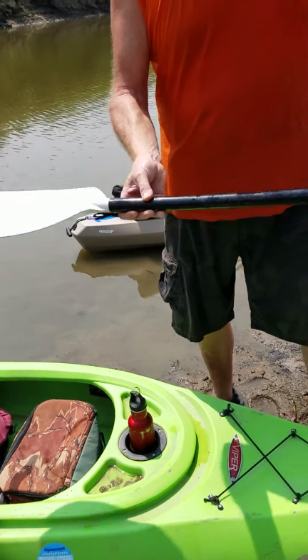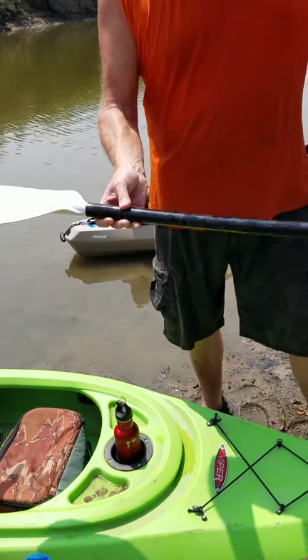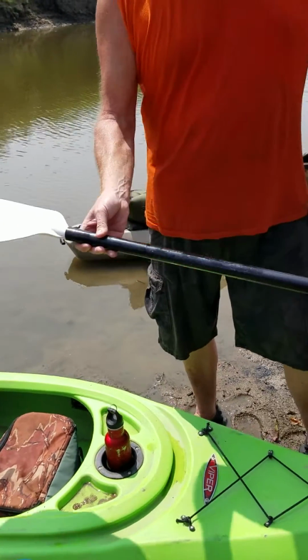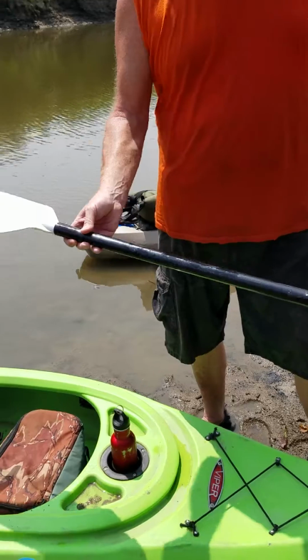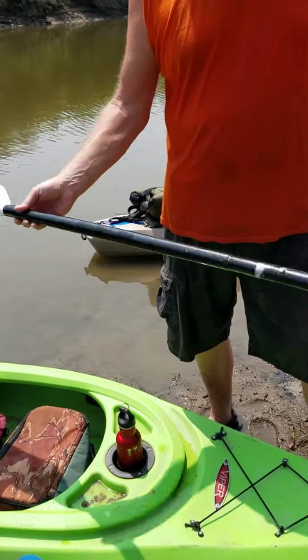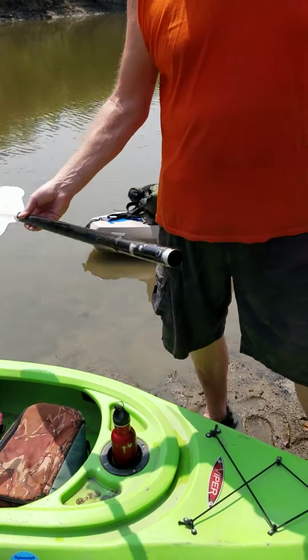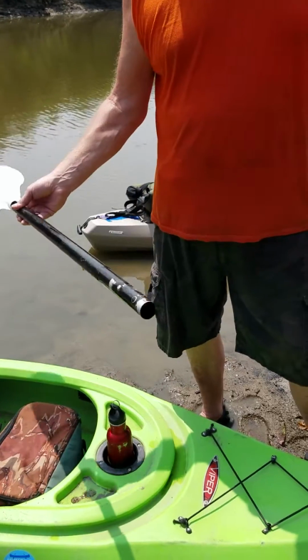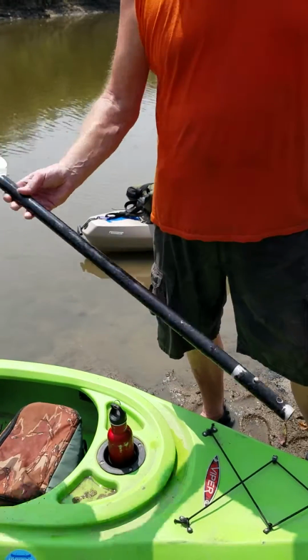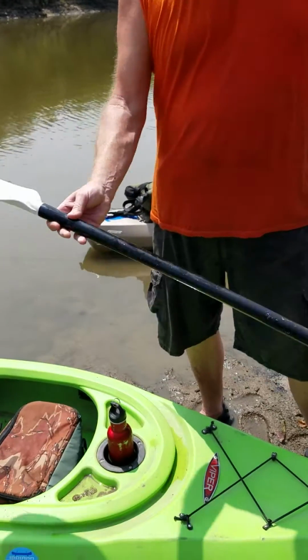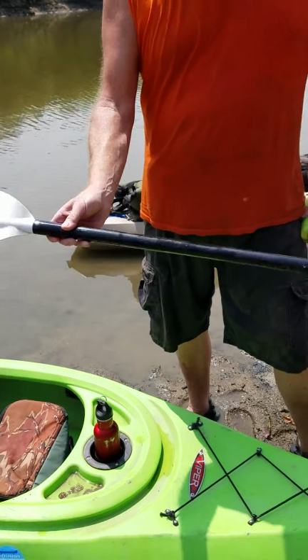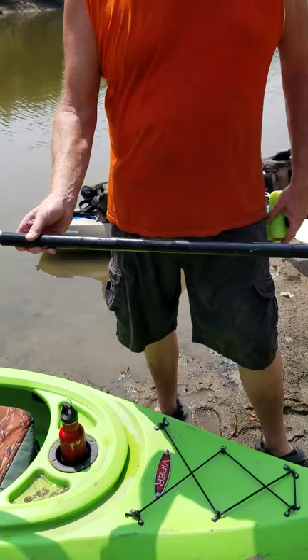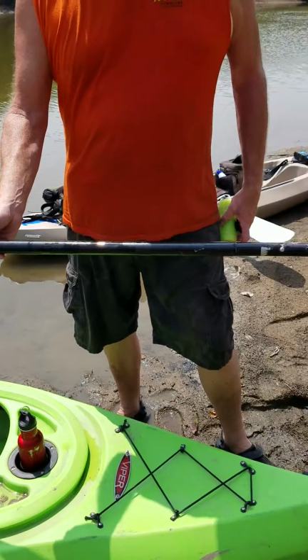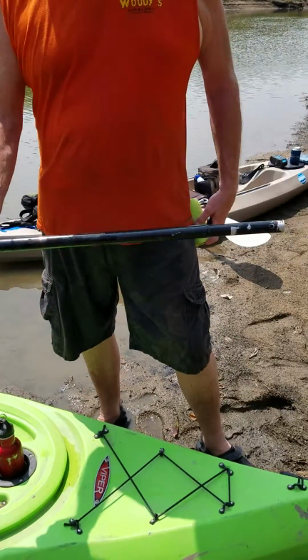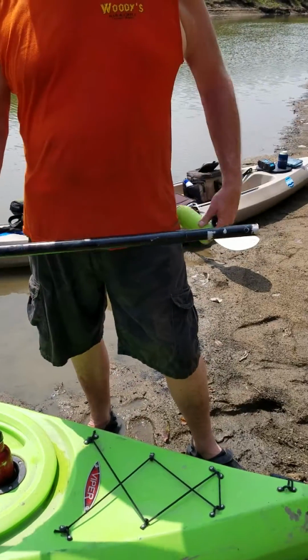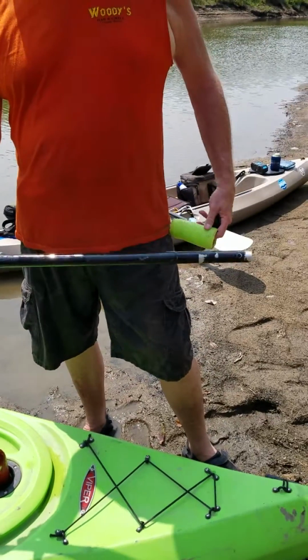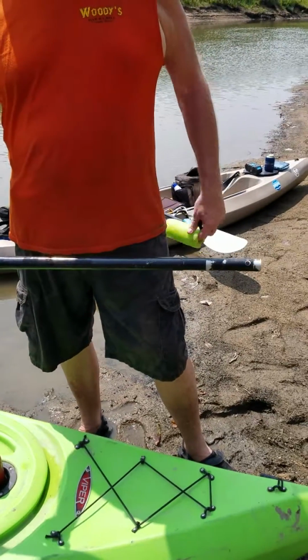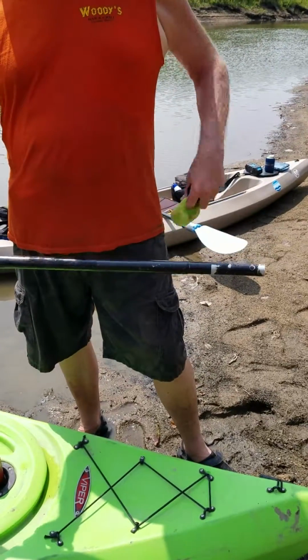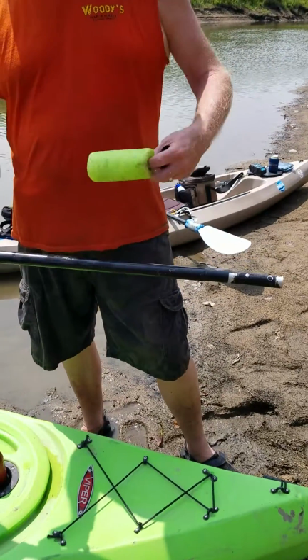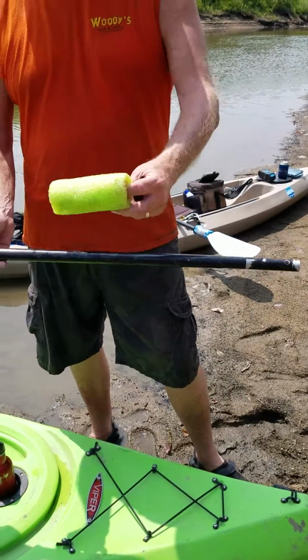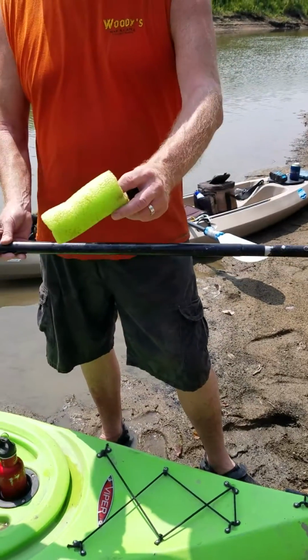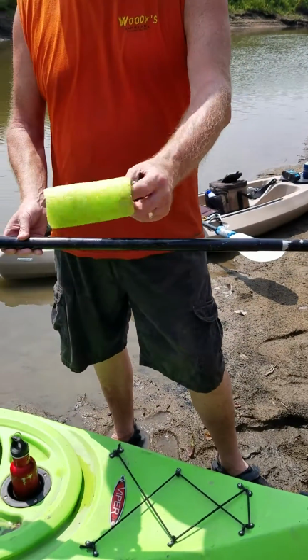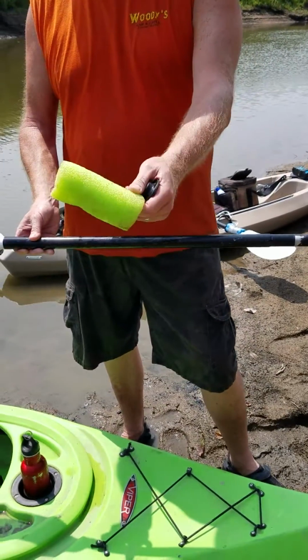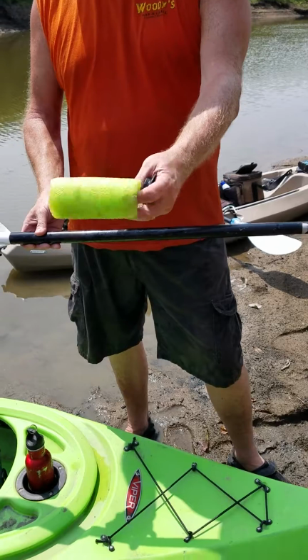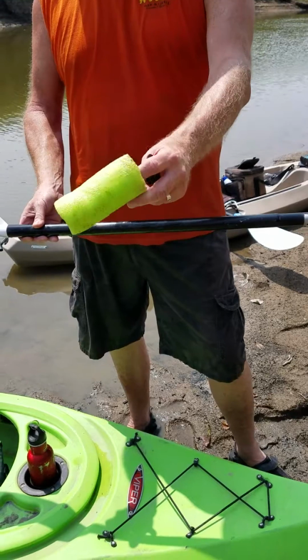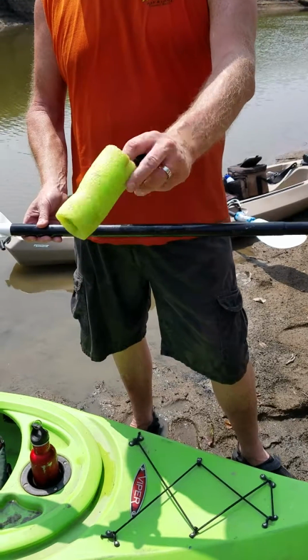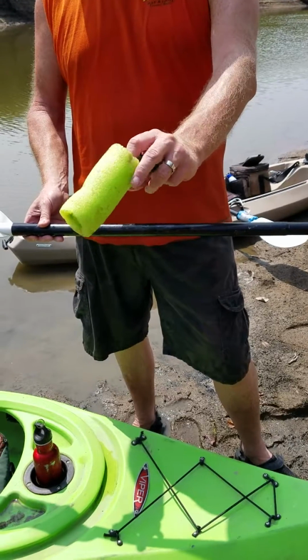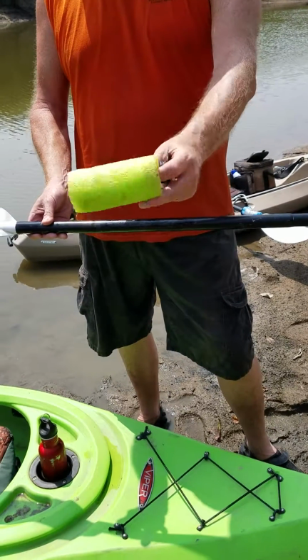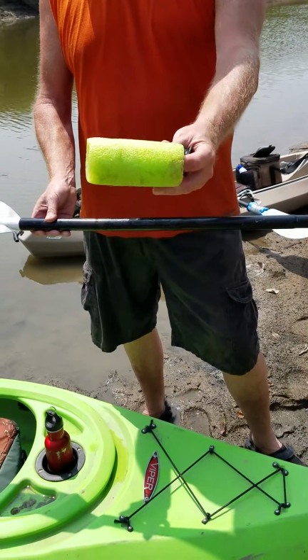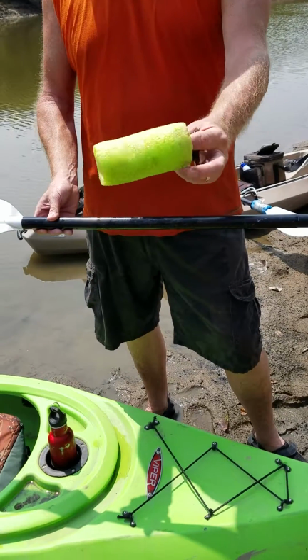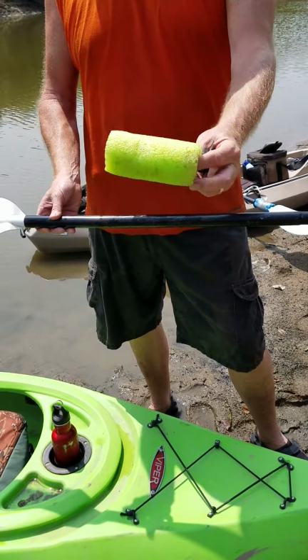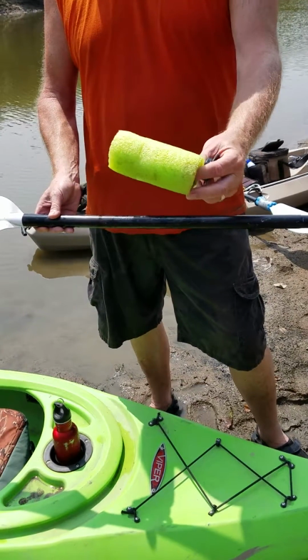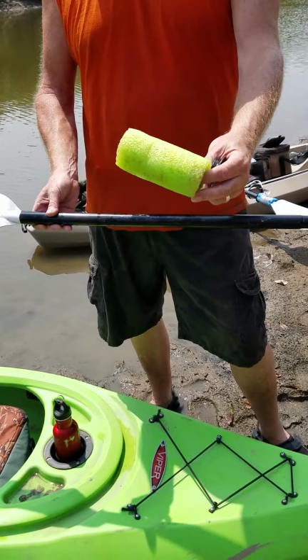You take your kayak paddle — and they come apart like you can see — and what you do is you go out and buy yourself a cheap foam noodle. You cut the foam noodle down to little chunks like that.